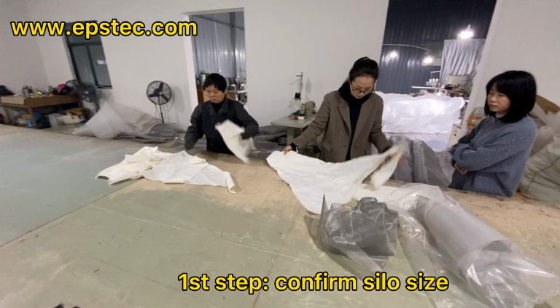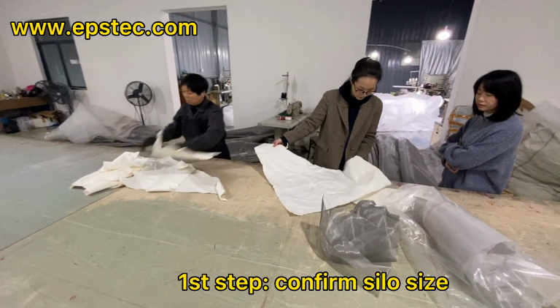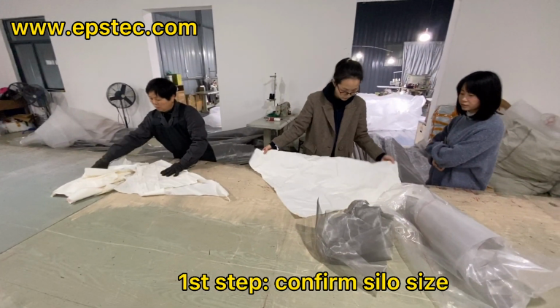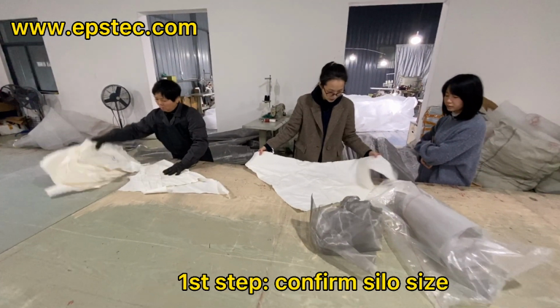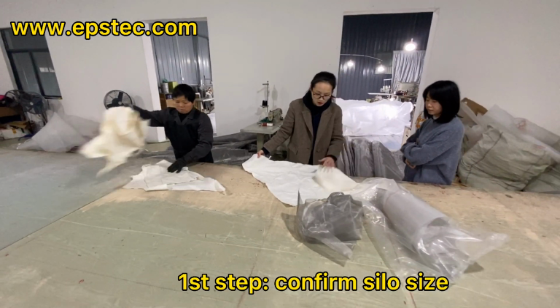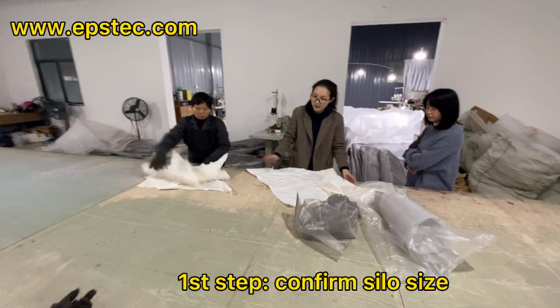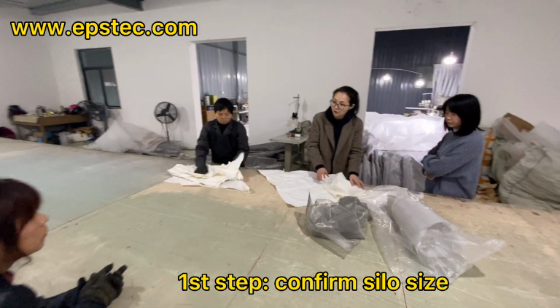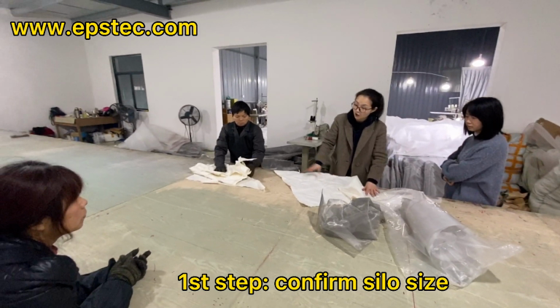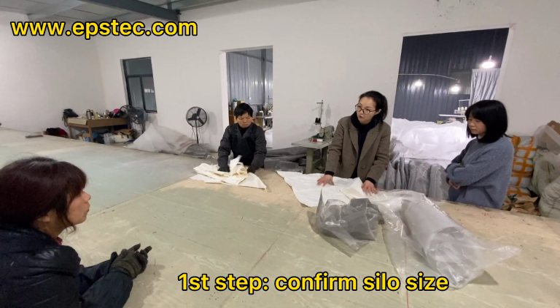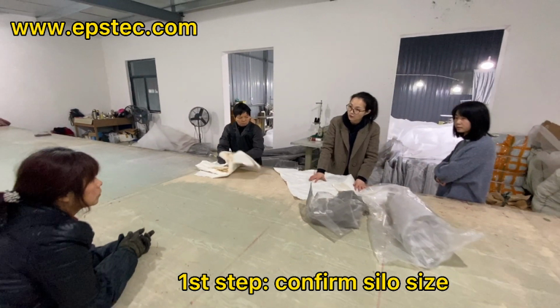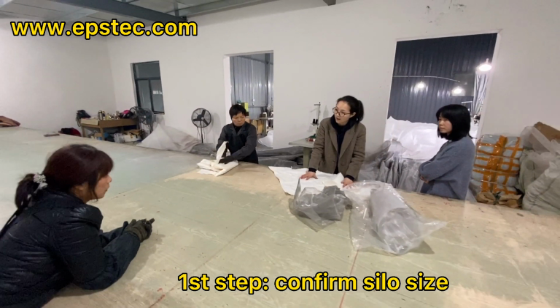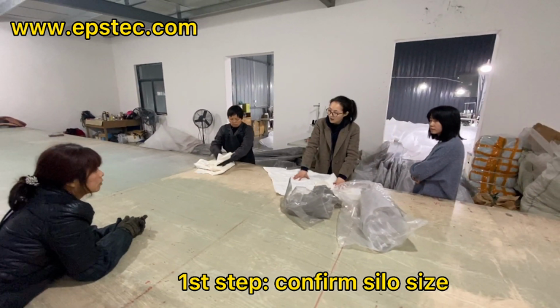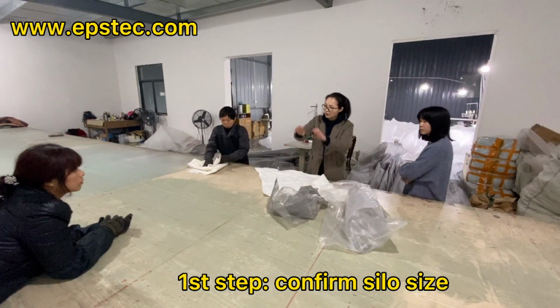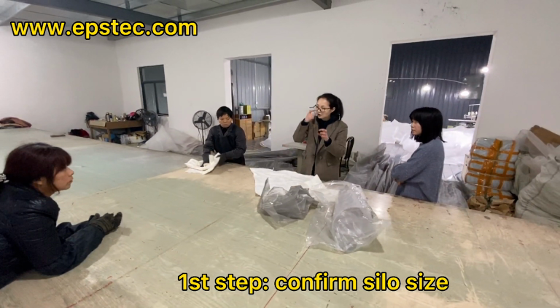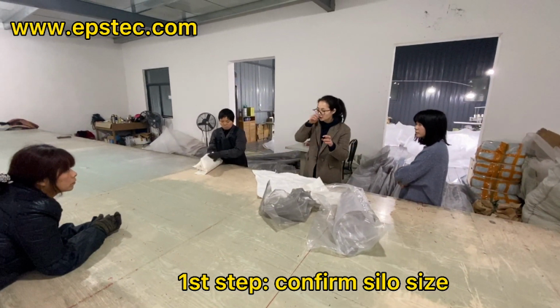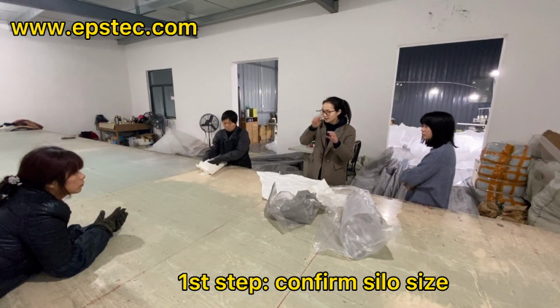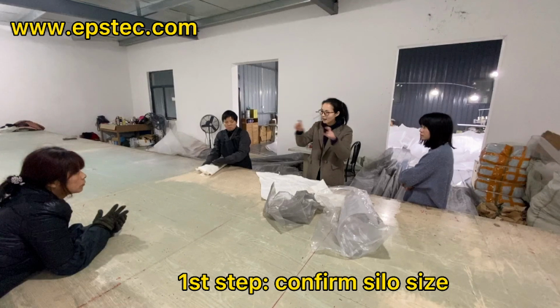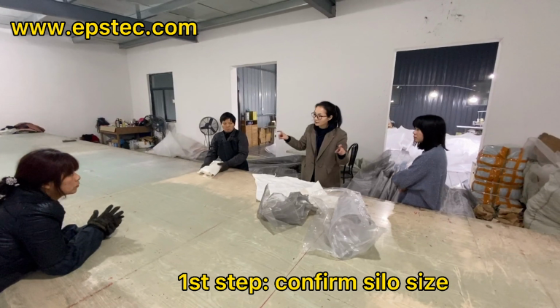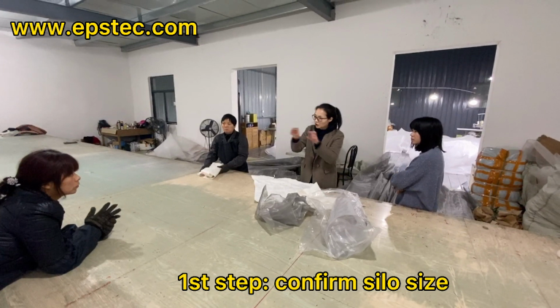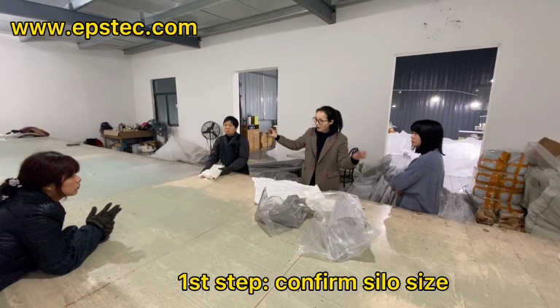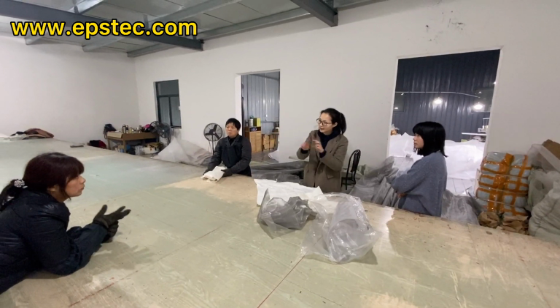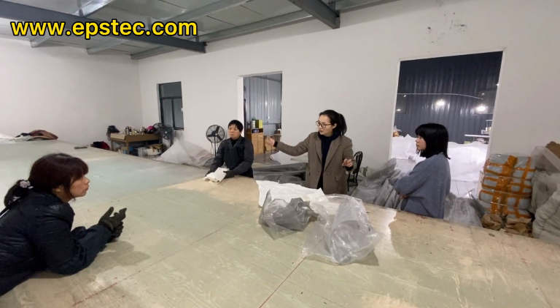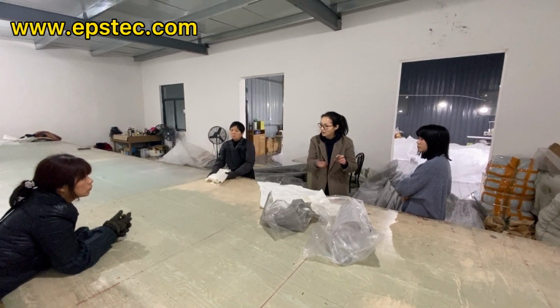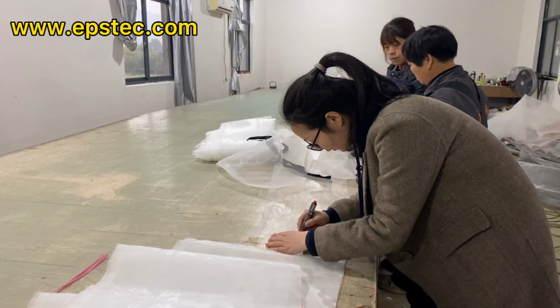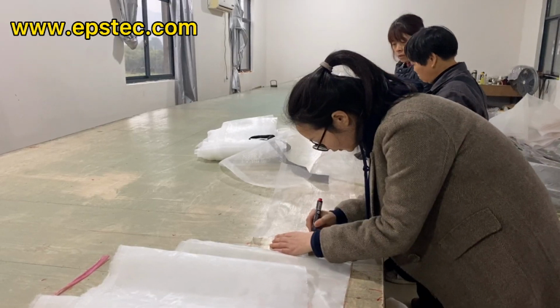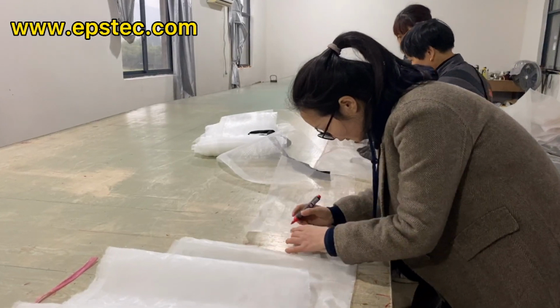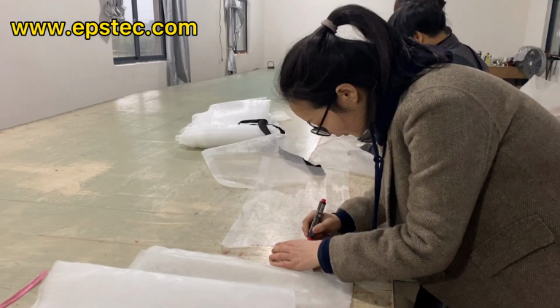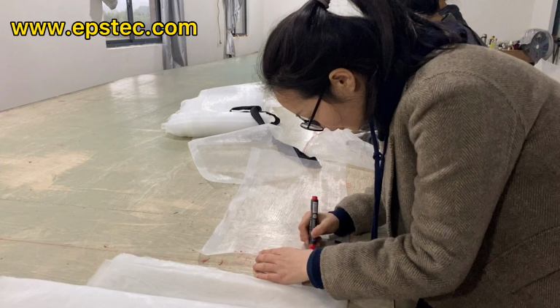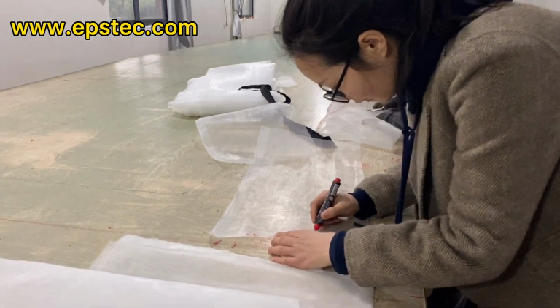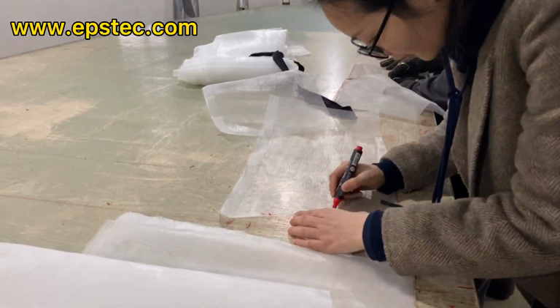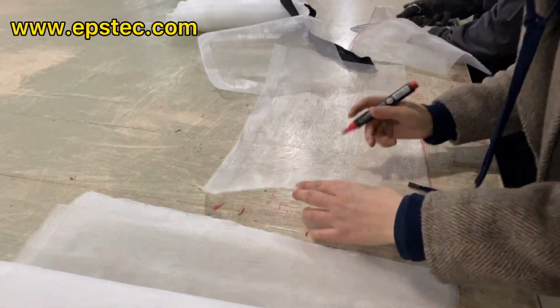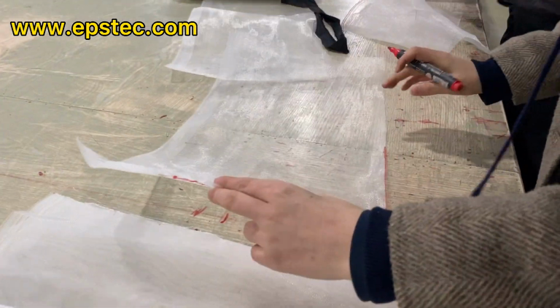Step 1: Confirm the EPS silo size. The regular EPS silo is 2.5 x 2.5 x 5.5 meters, but we can customize different sizes based on the request from our customers.